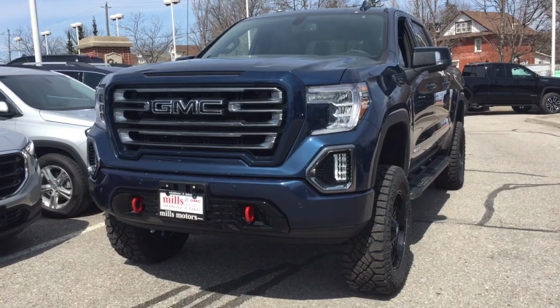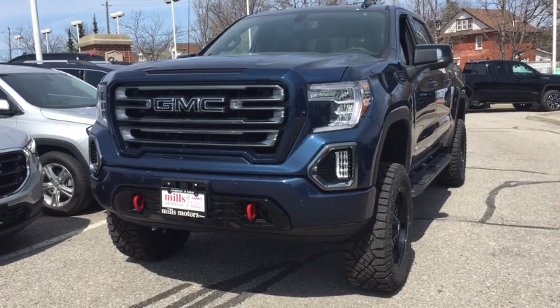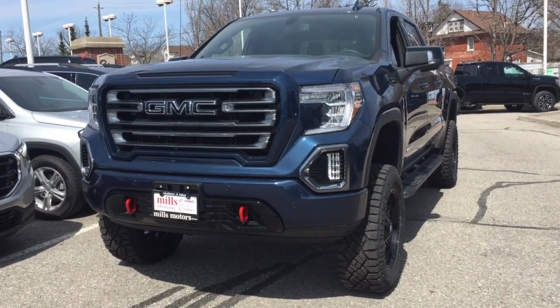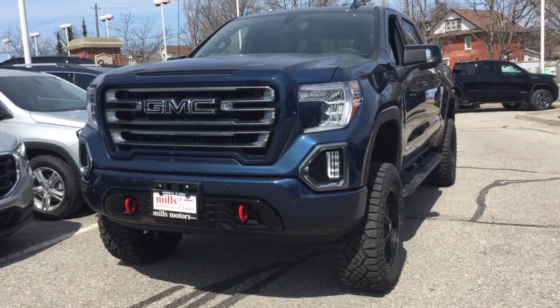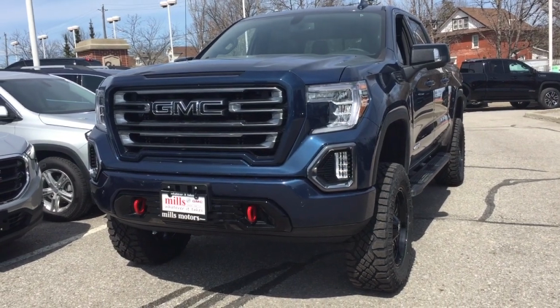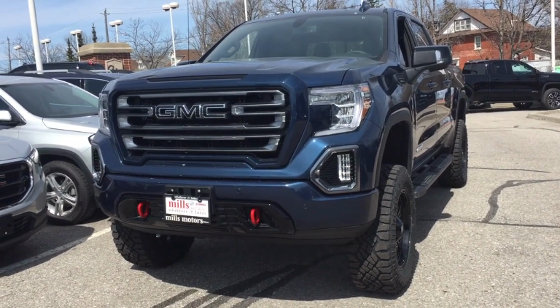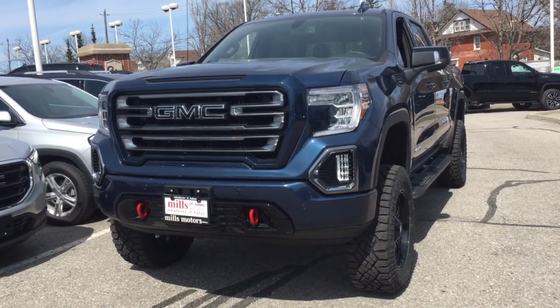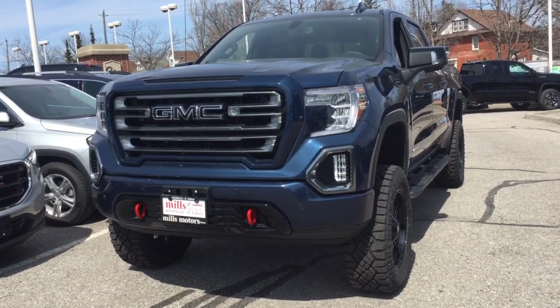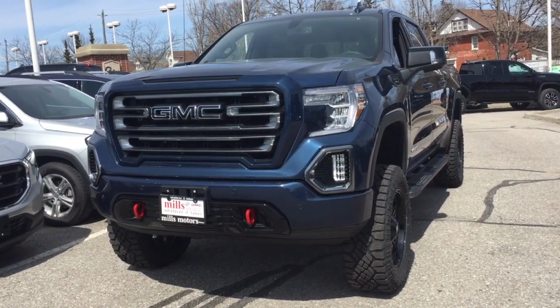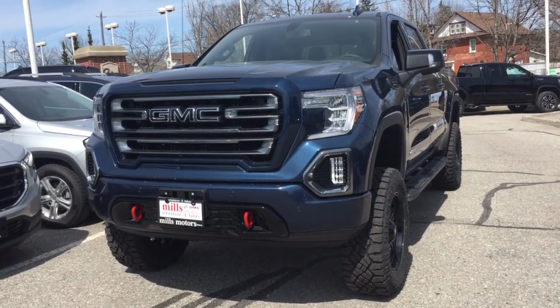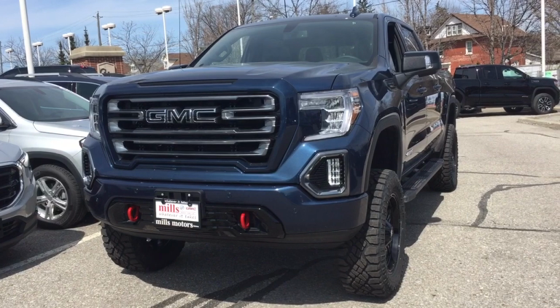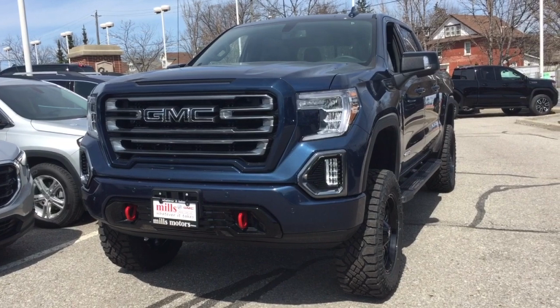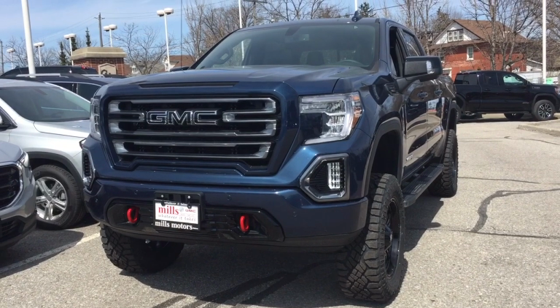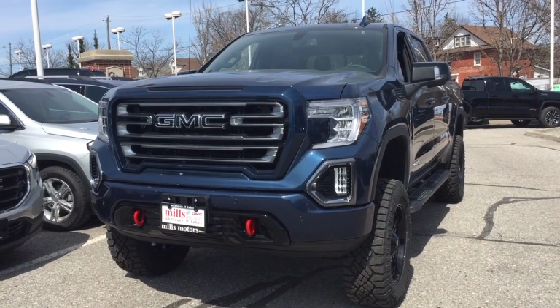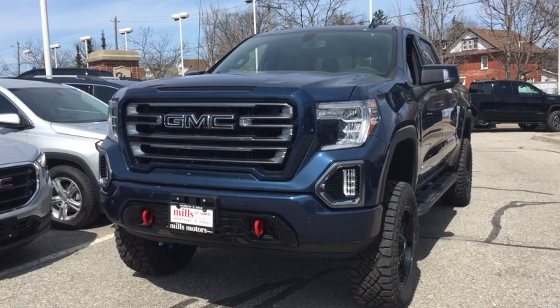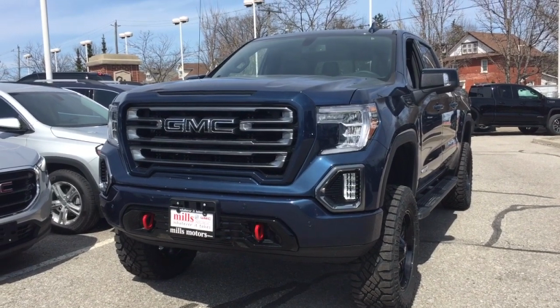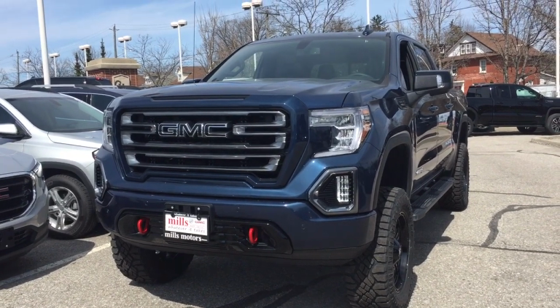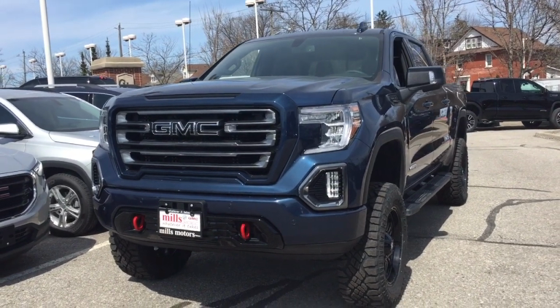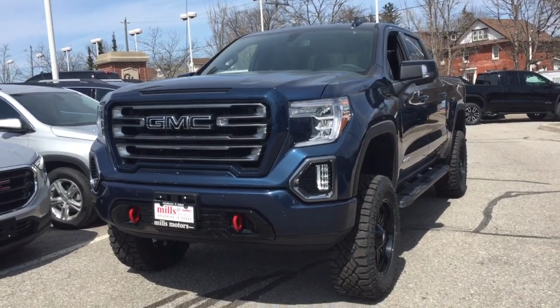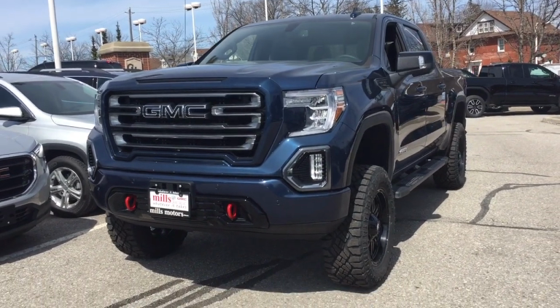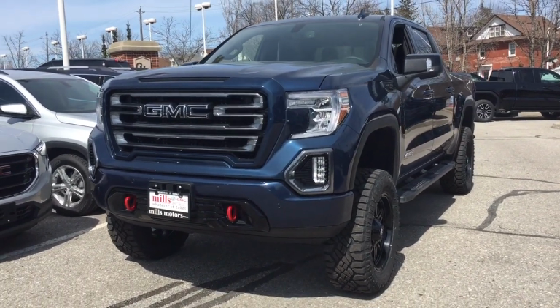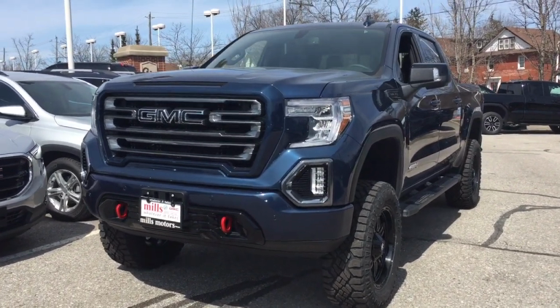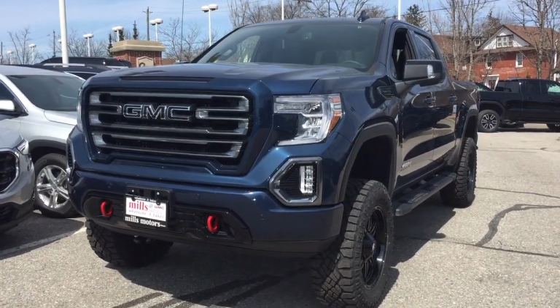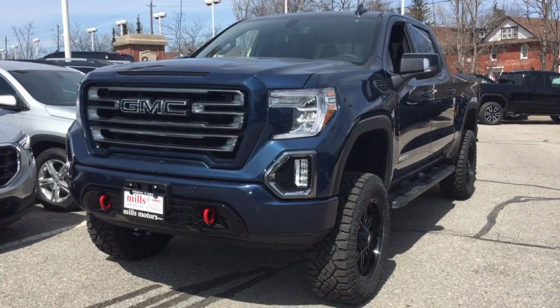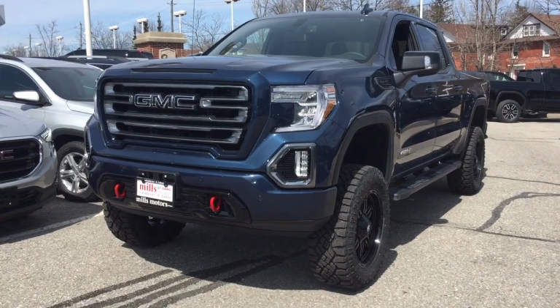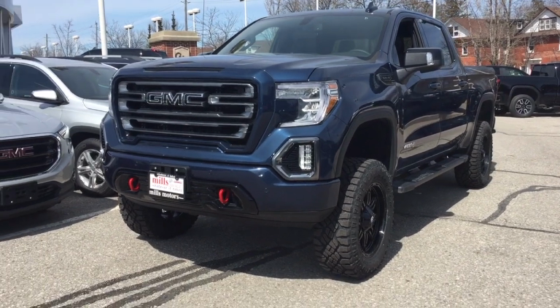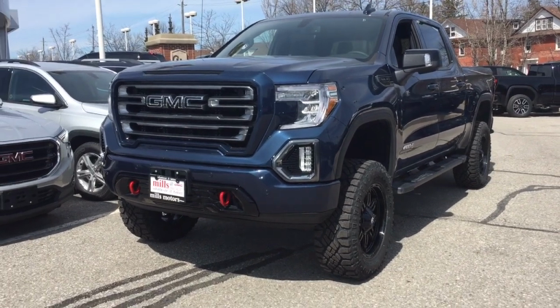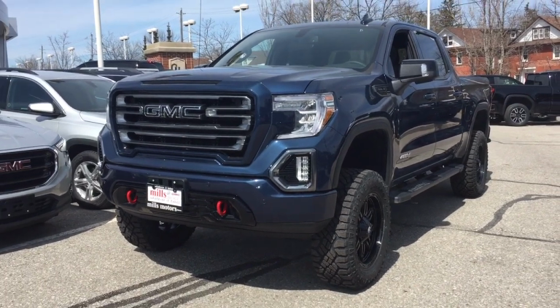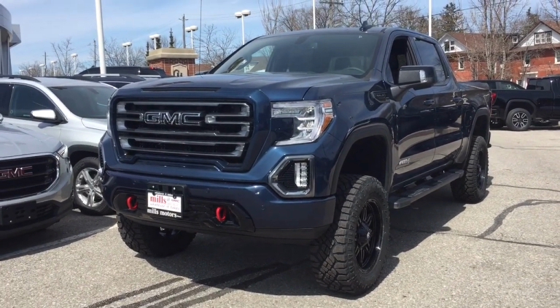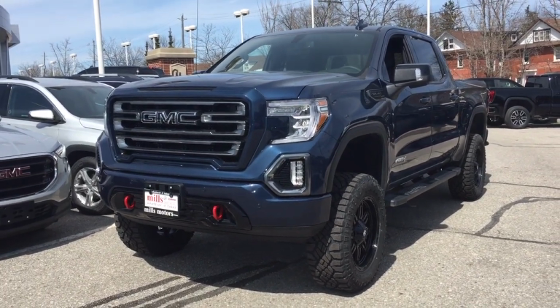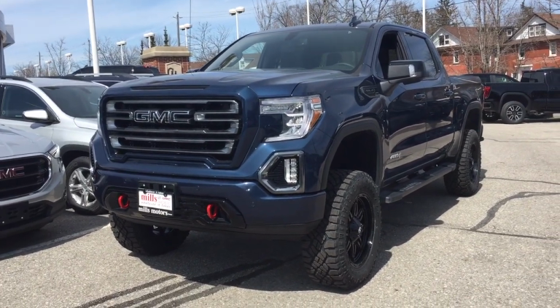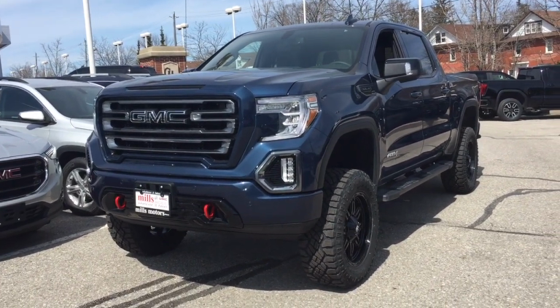Hey, it's a great day at Mills Motors, 240 Bond Street East in Oshawa. This is the 2019 GMC Sierra 1500 4WD Crew Cab AT4 Edition with the lift kit.